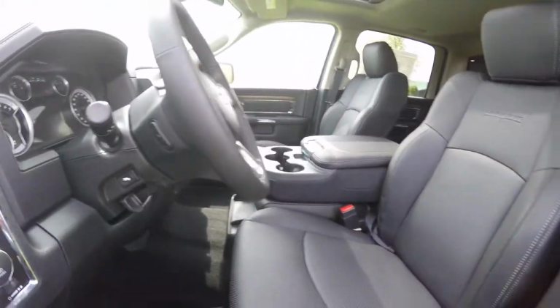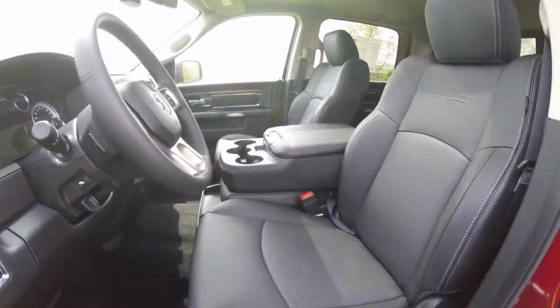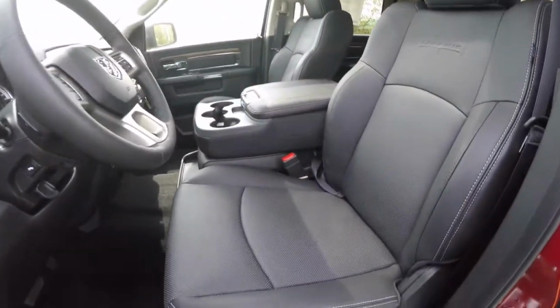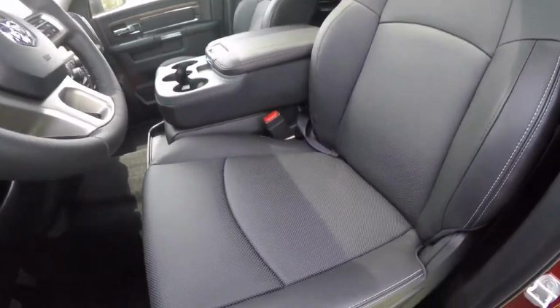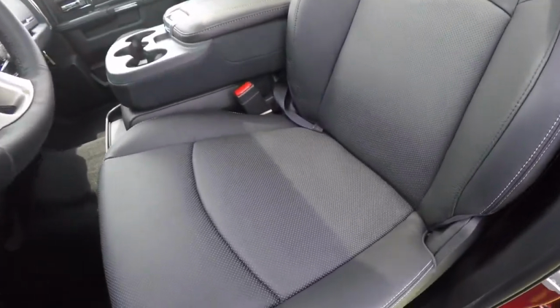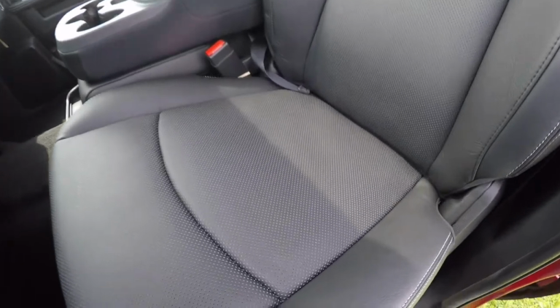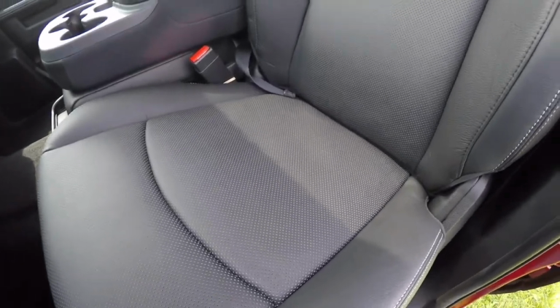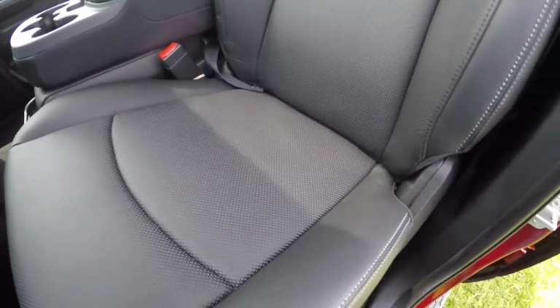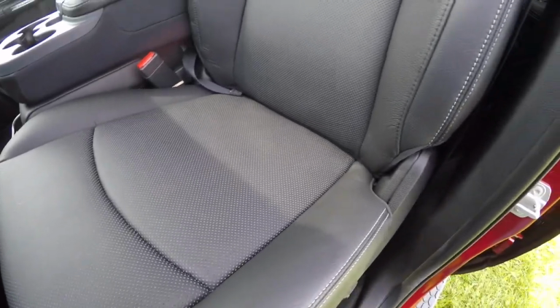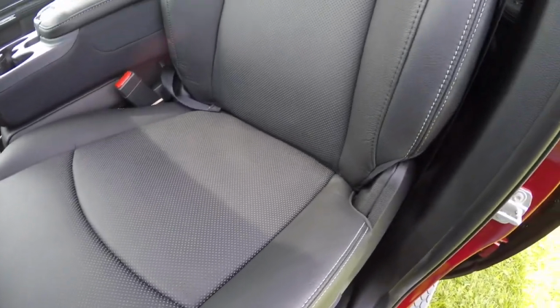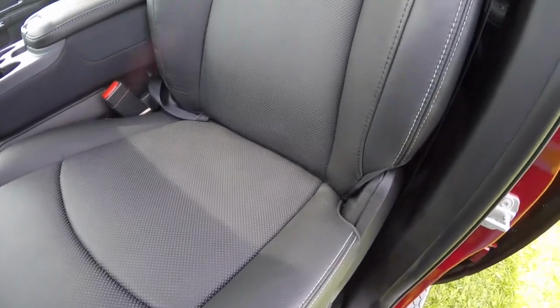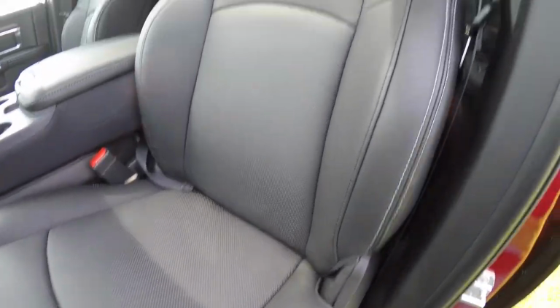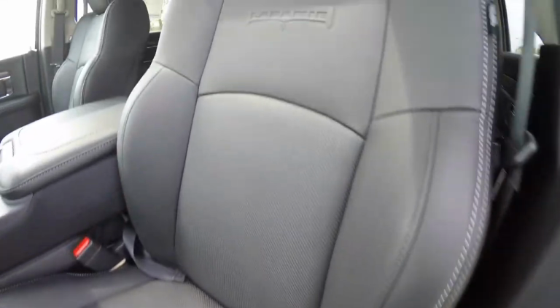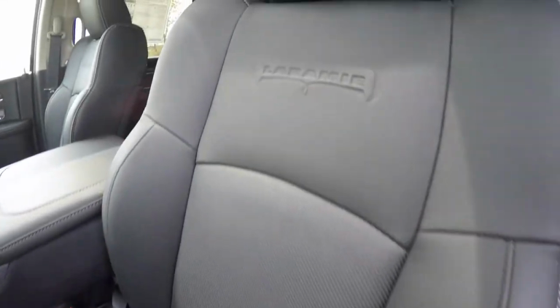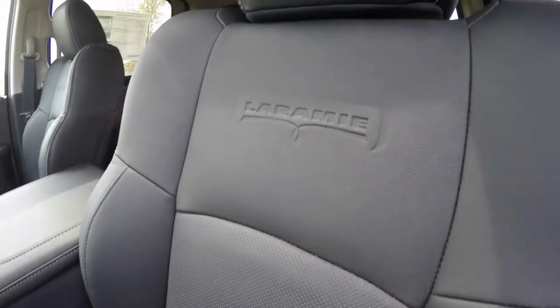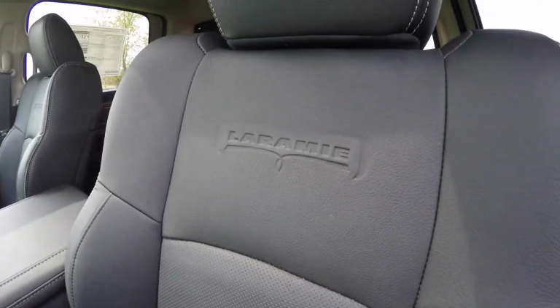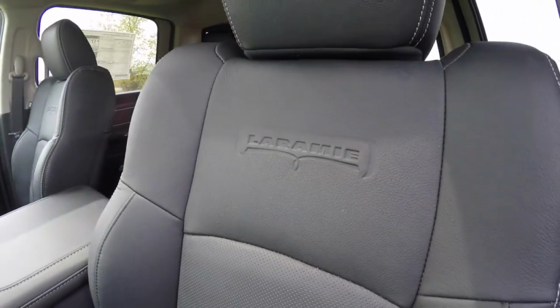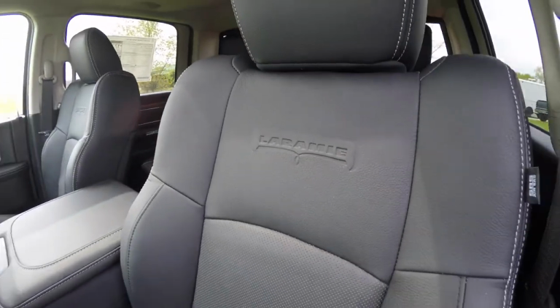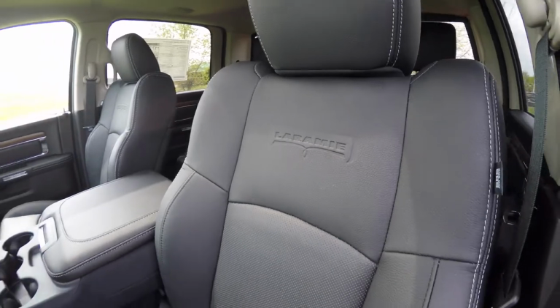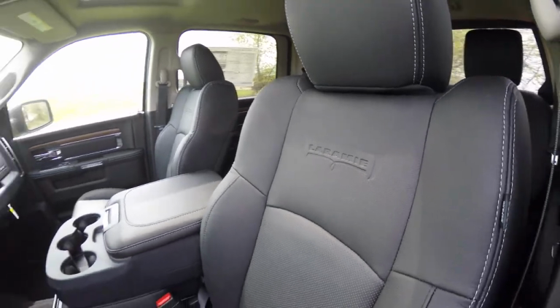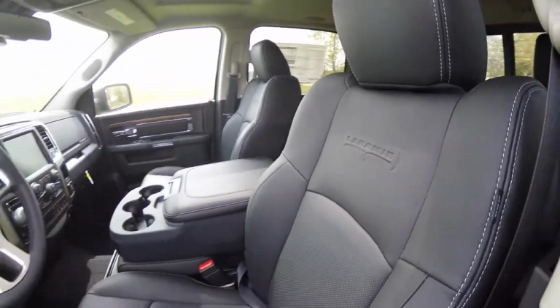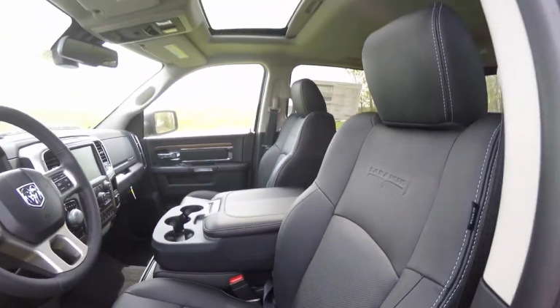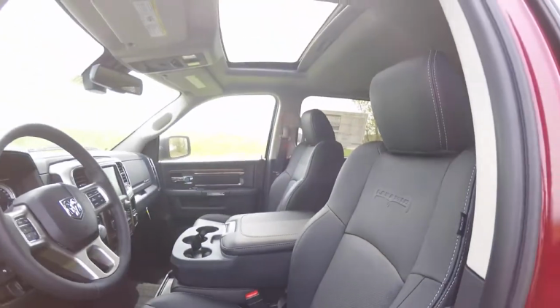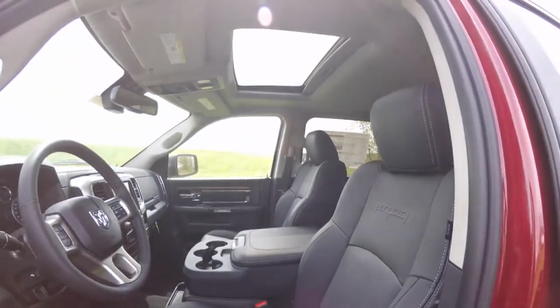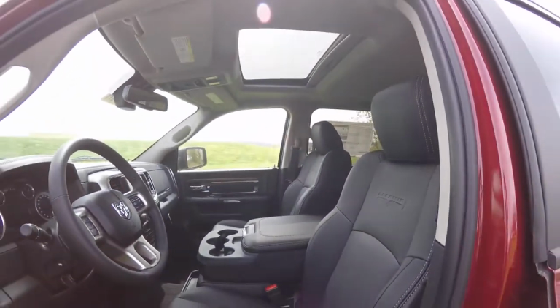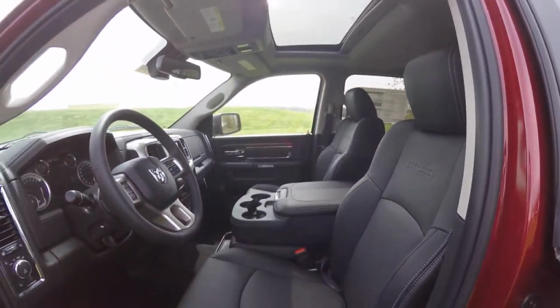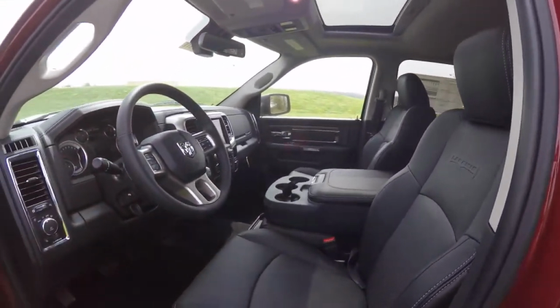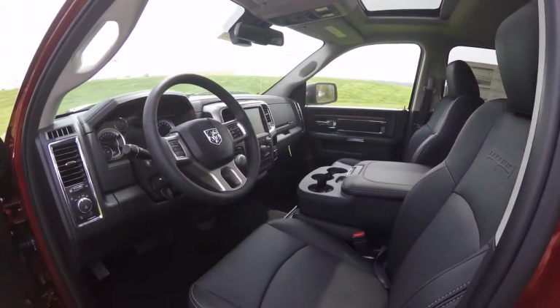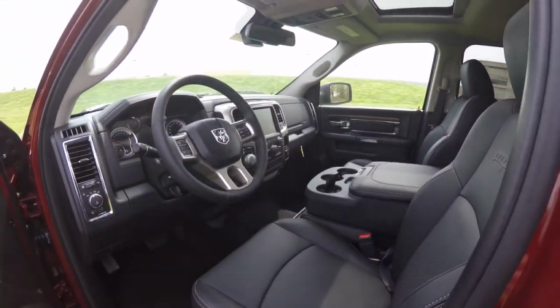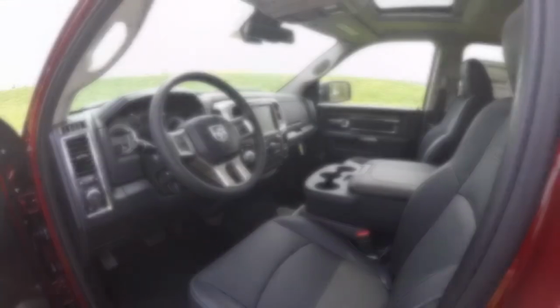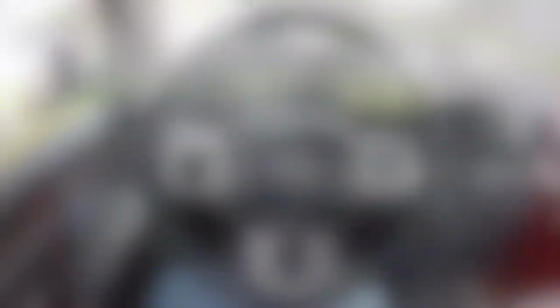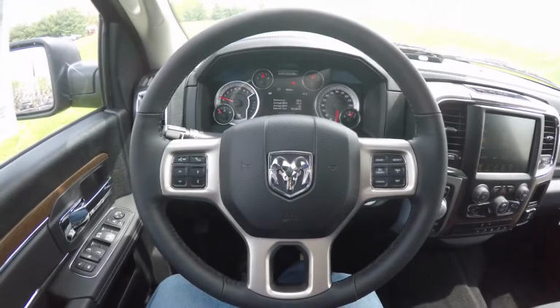The seats are perforated and feature silver accent stitching with the Laramie logo embossed in the seat back. The vehicle is also equipped with a power sunroof.